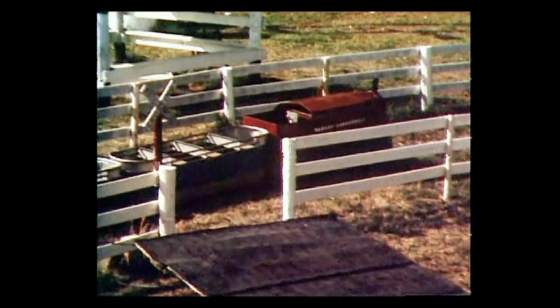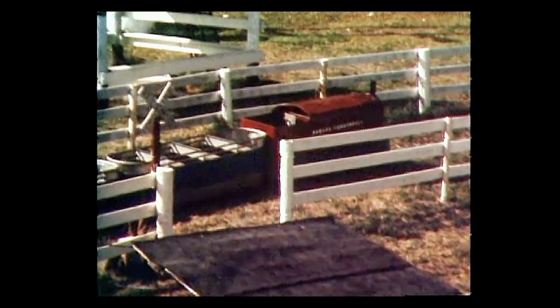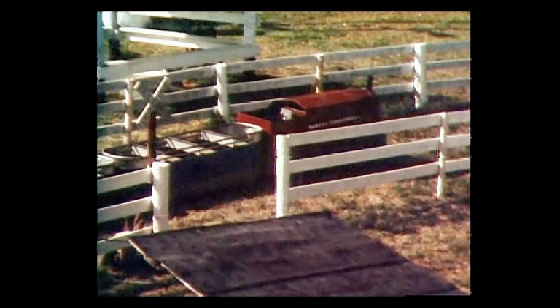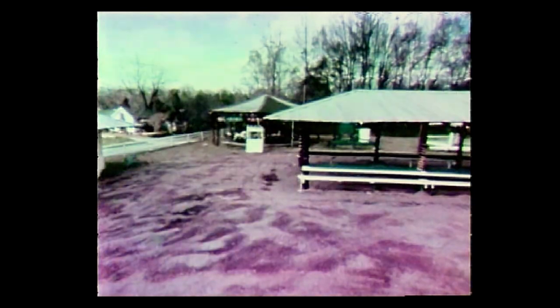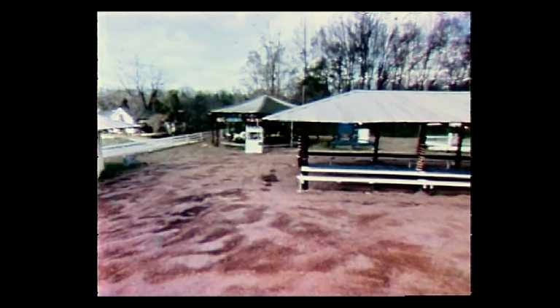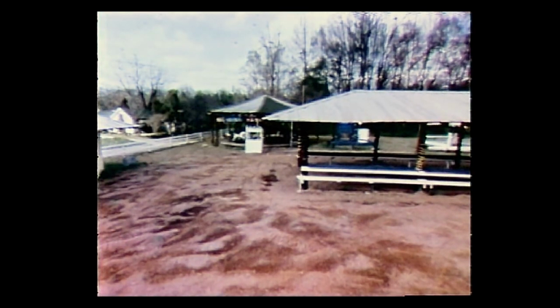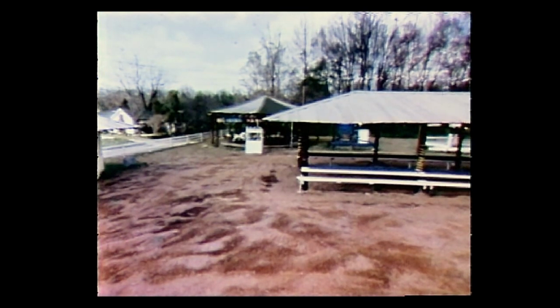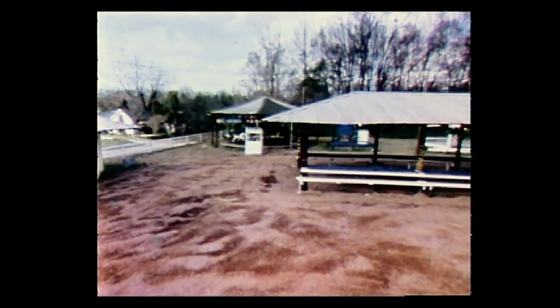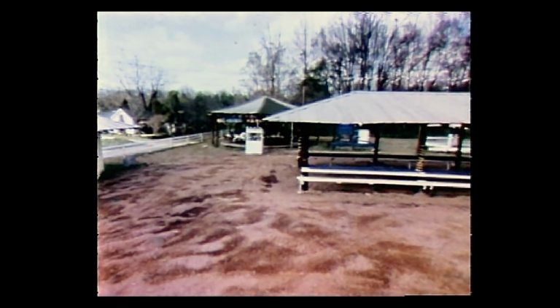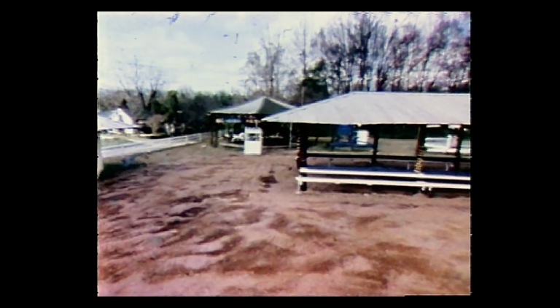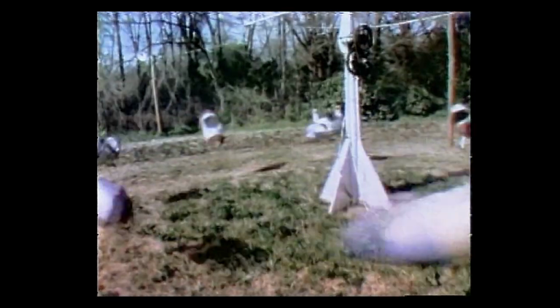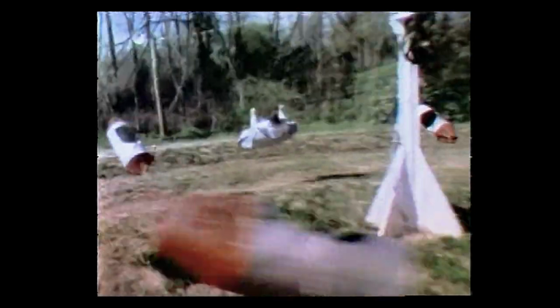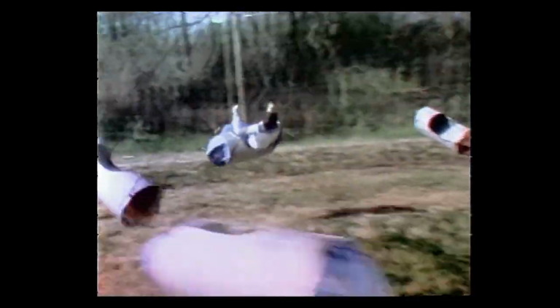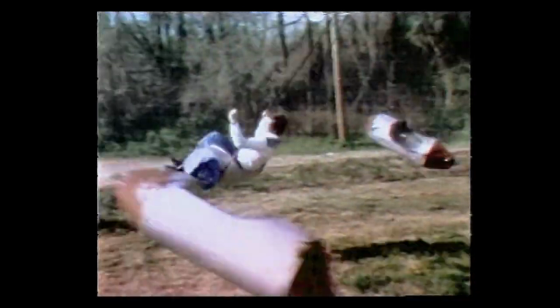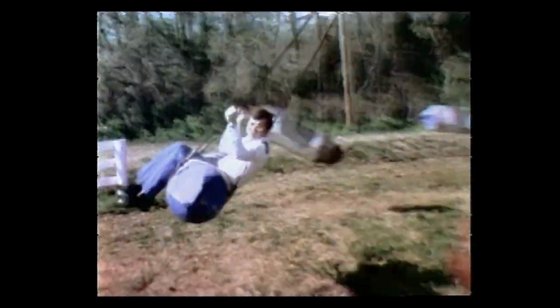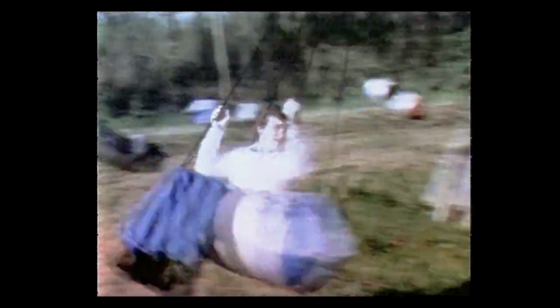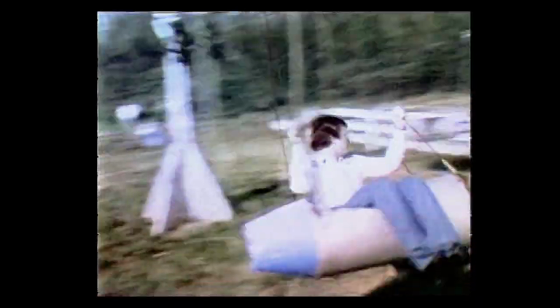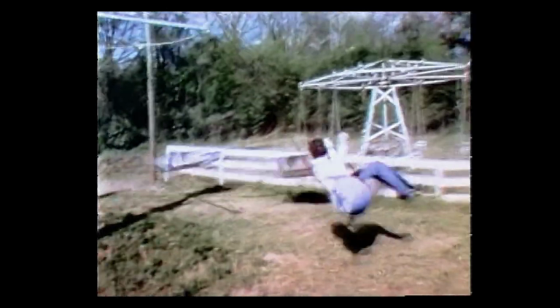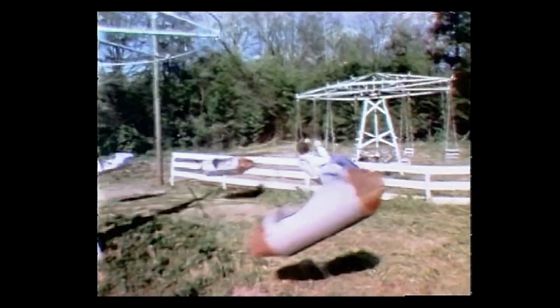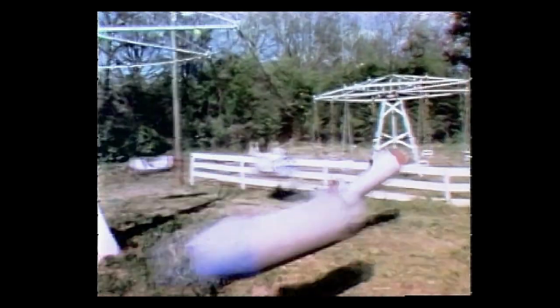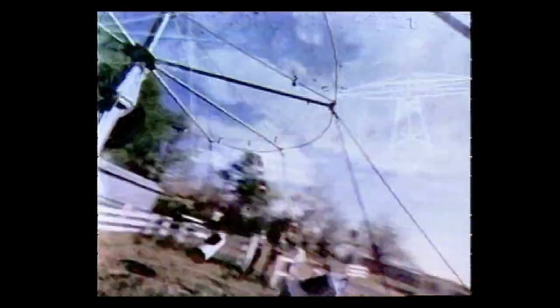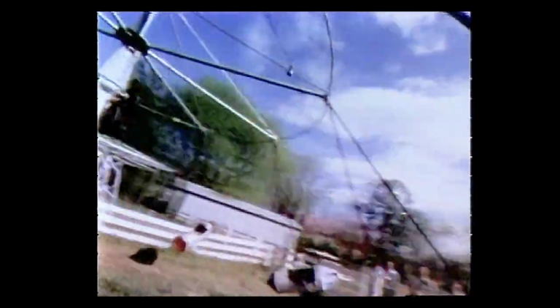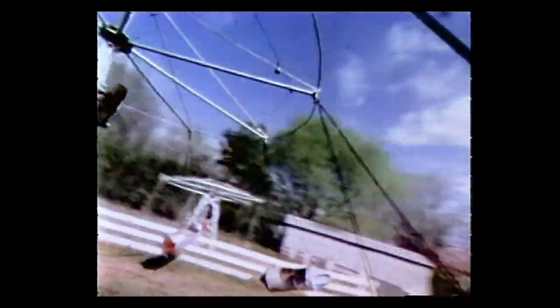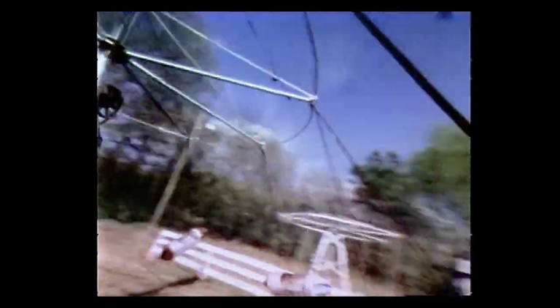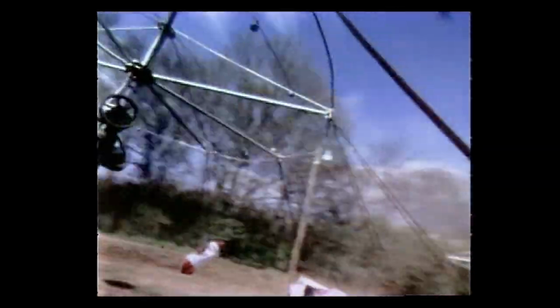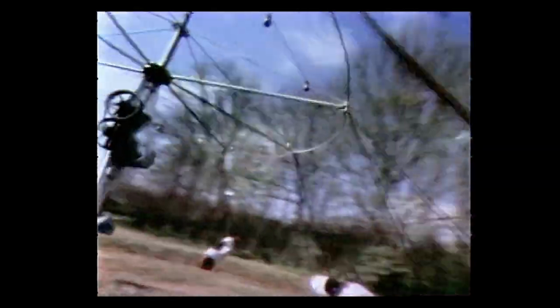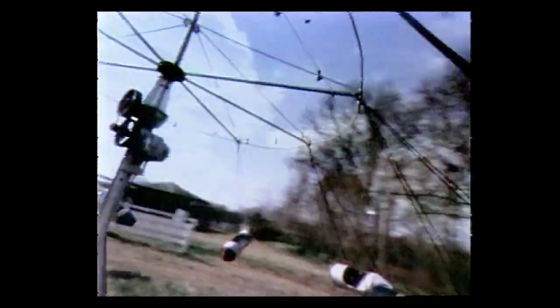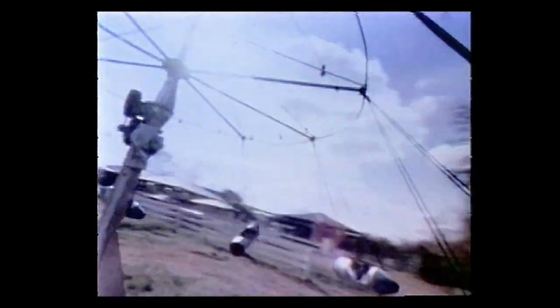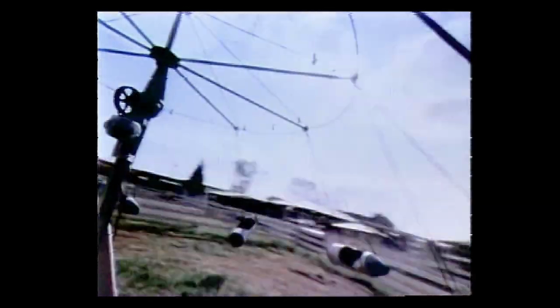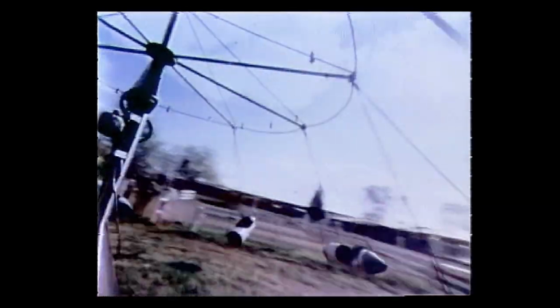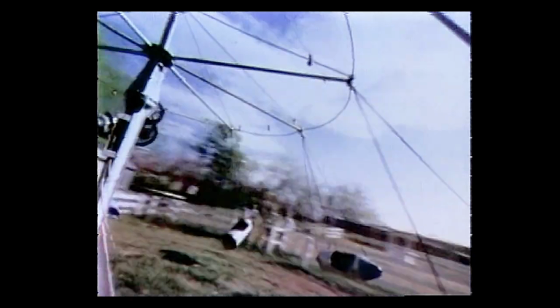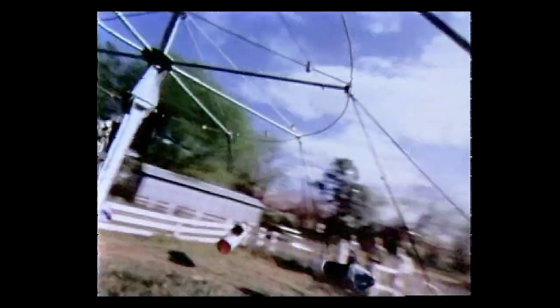Those first few fairs were on the town square. Later they moved to this lot and, thanks to the 60 members of the Lions Club, have been here ever since. This has to be the smallest fair in the state, but for the people in the area it's just big enough.